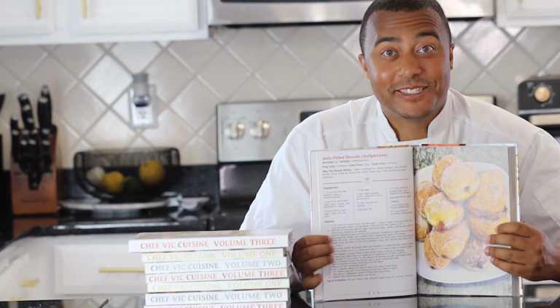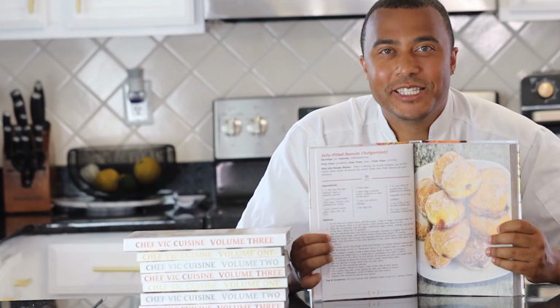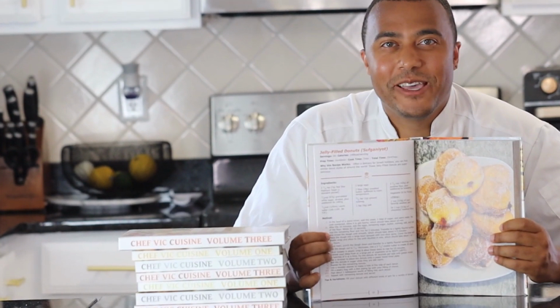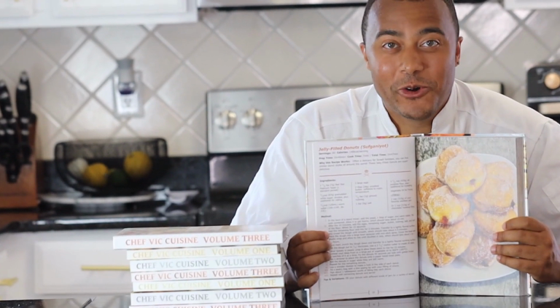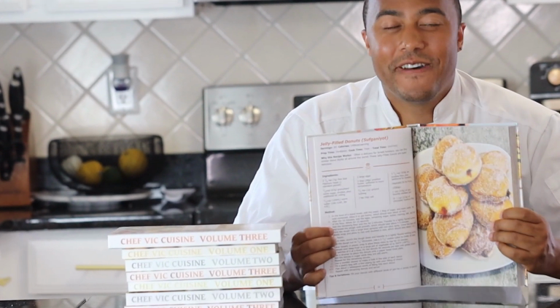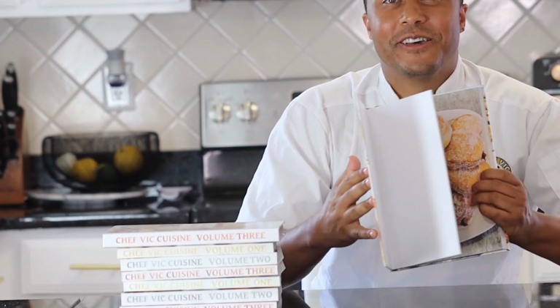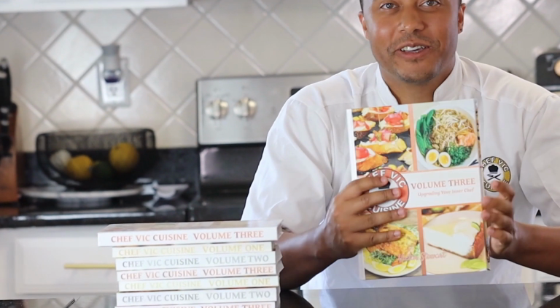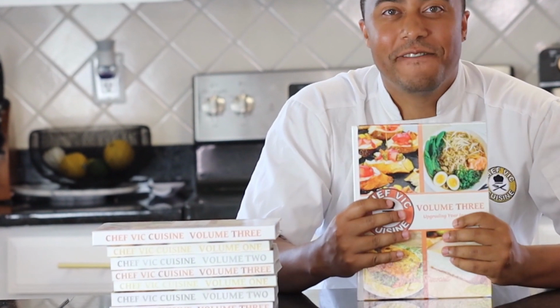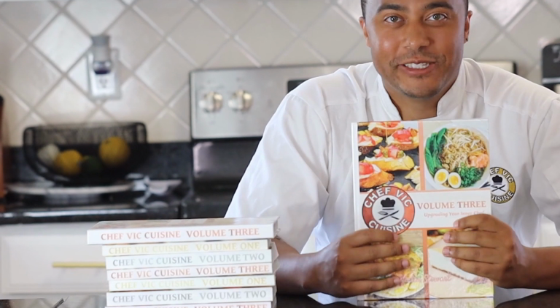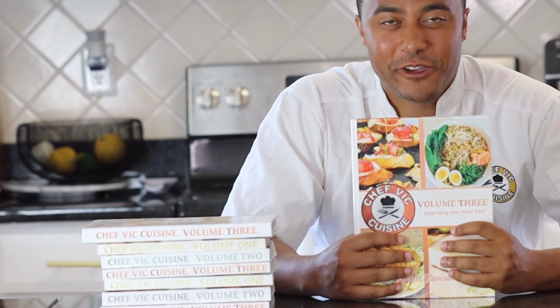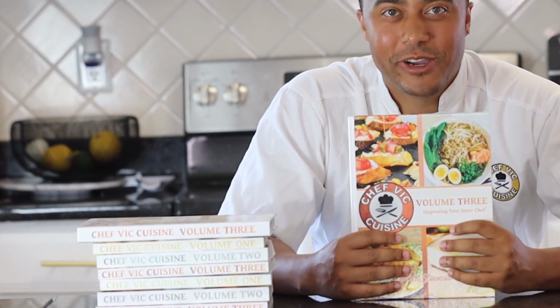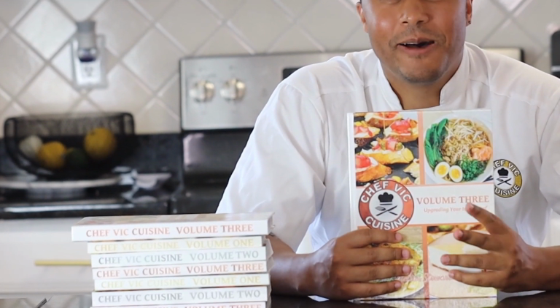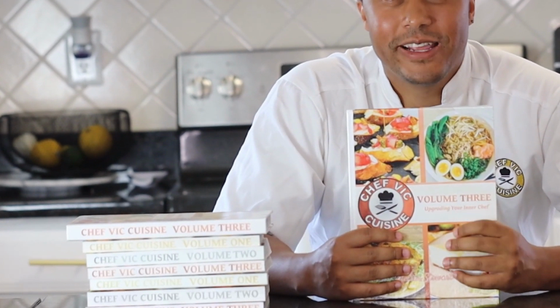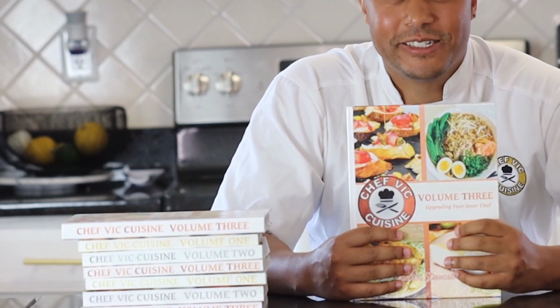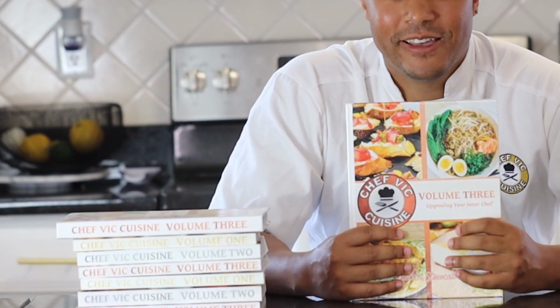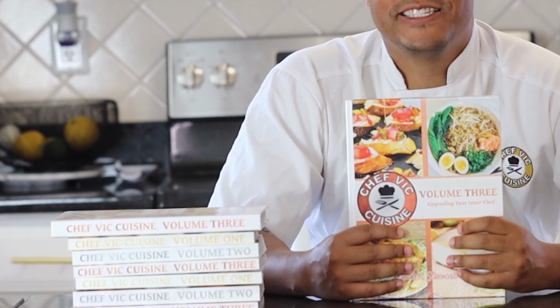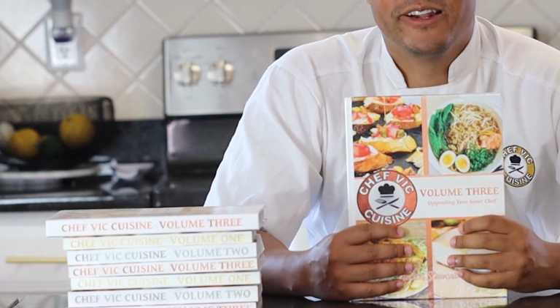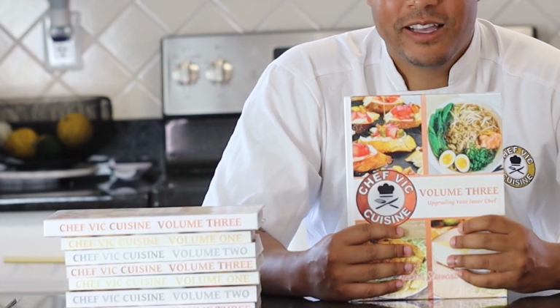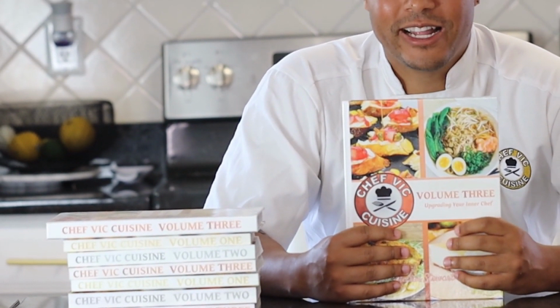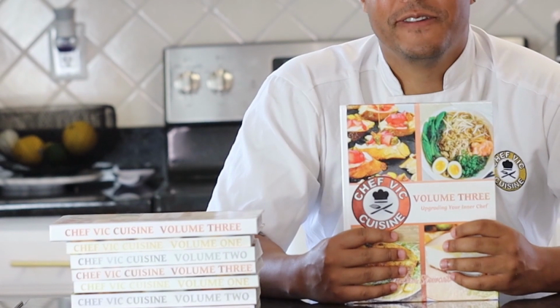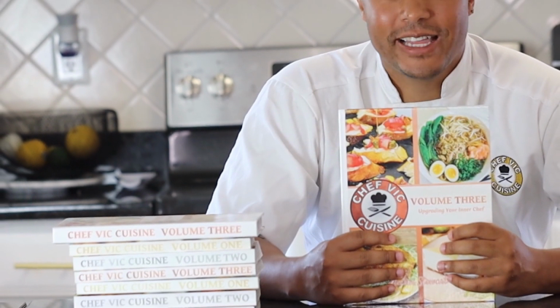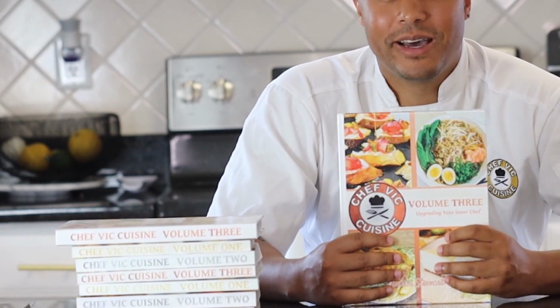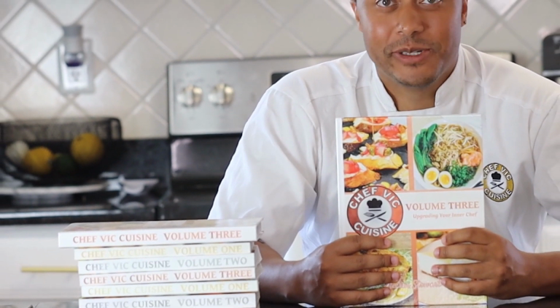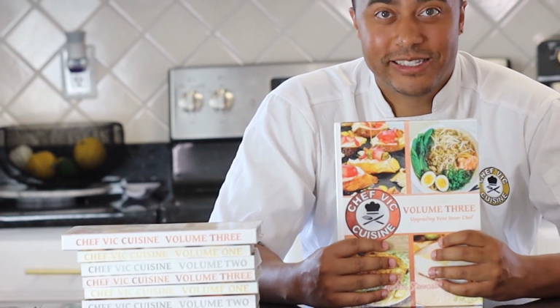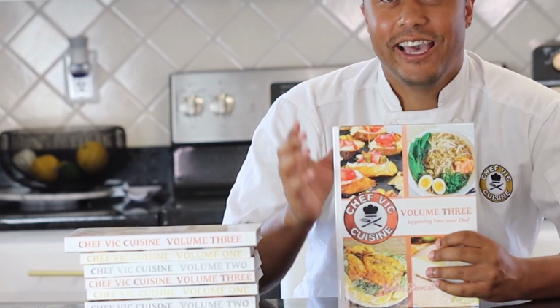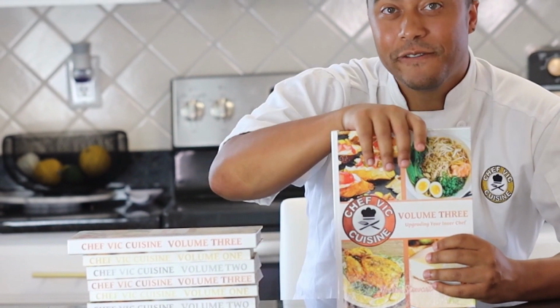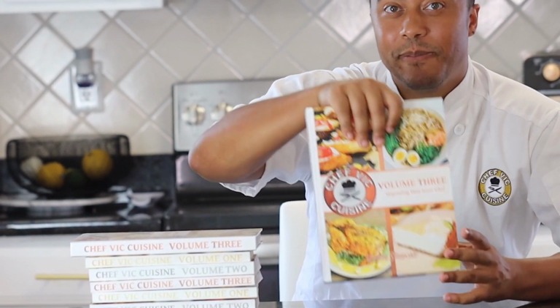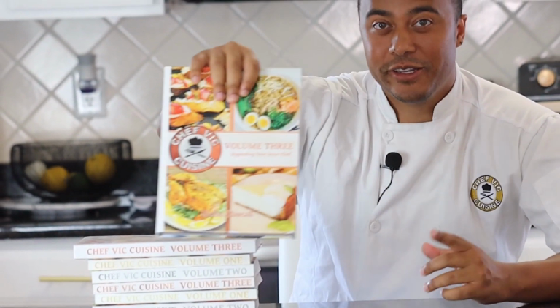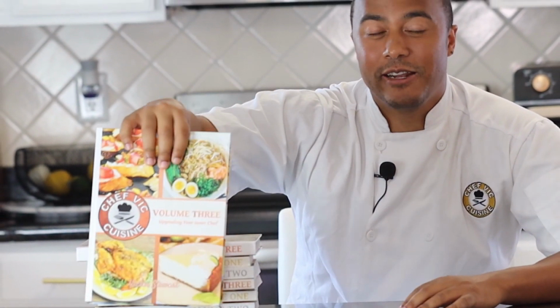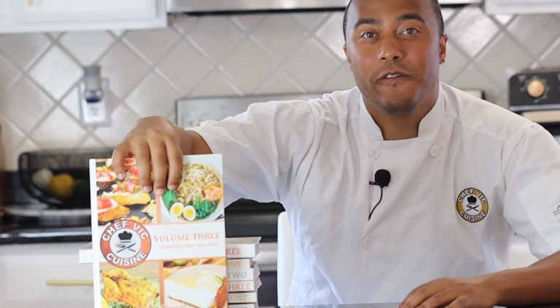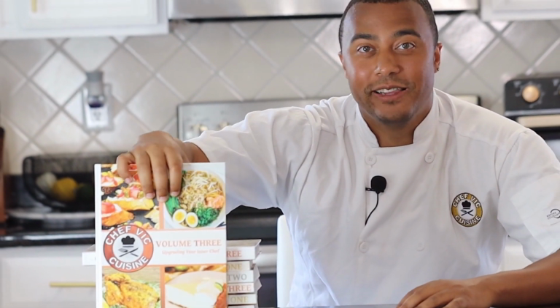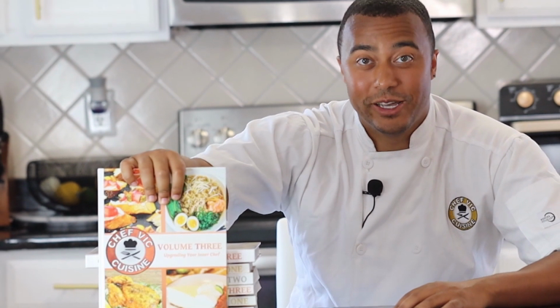As always, this recipe and many more can be found in my cookbook, Chef Vic Cuisine Volume 3: Upgrading Your Inner Chef, and that's available on Amazon. I'll be sure to leave a link to that in the description box, and feel free to click the pop-up on your screen for more information on that as well.